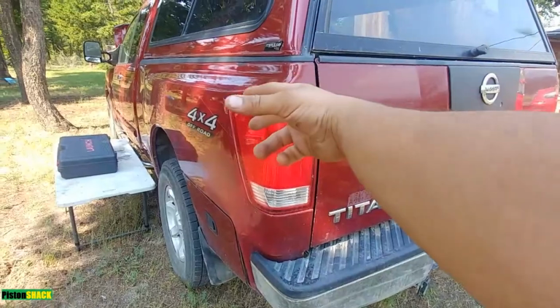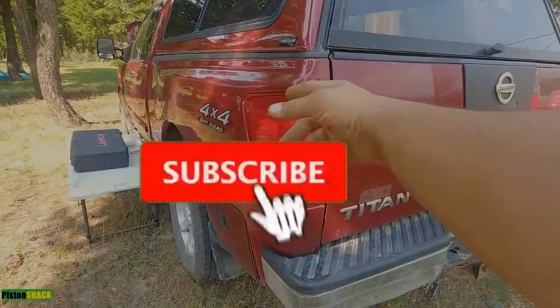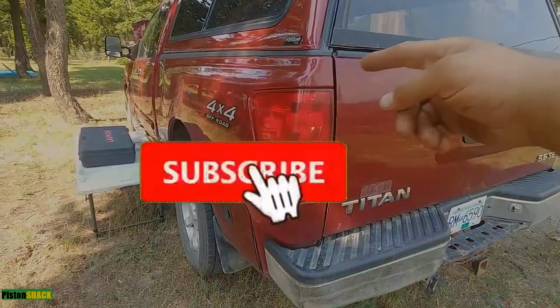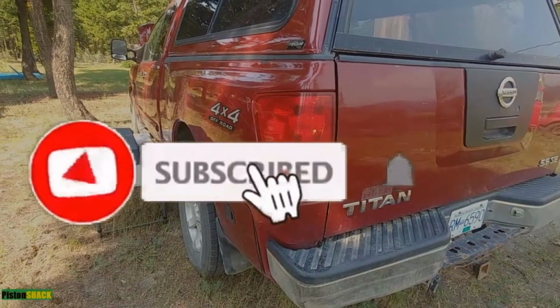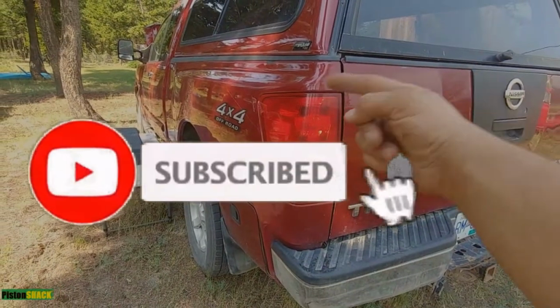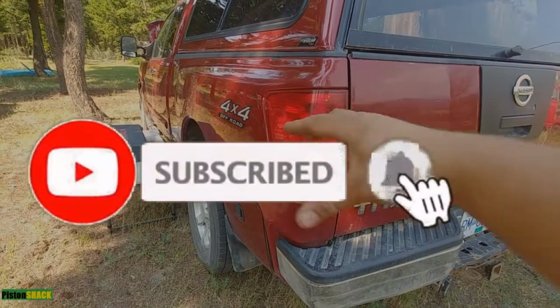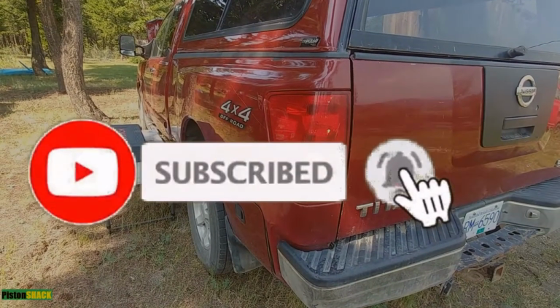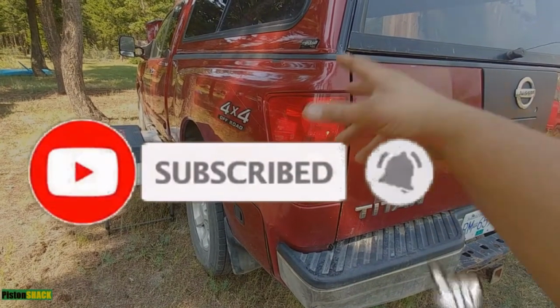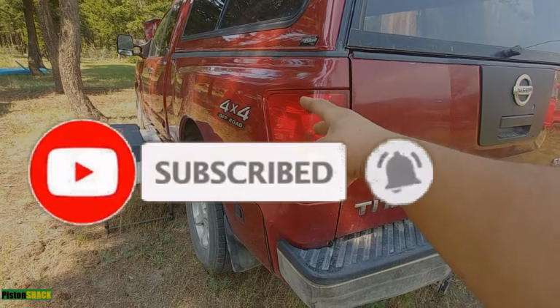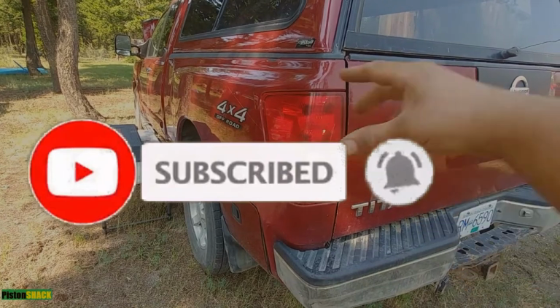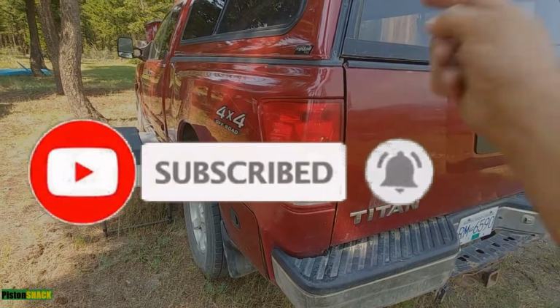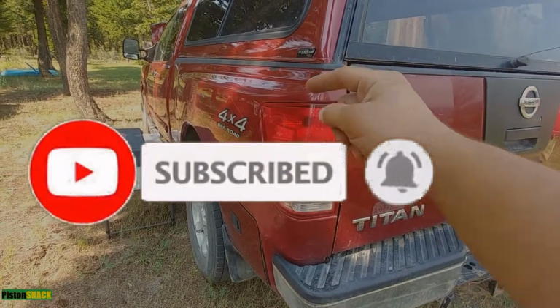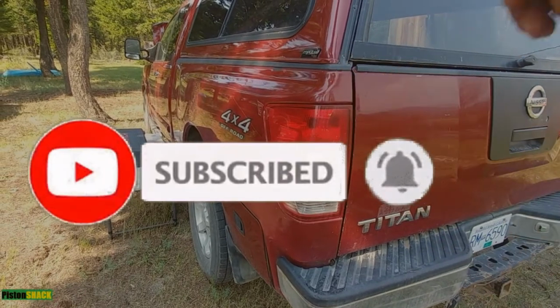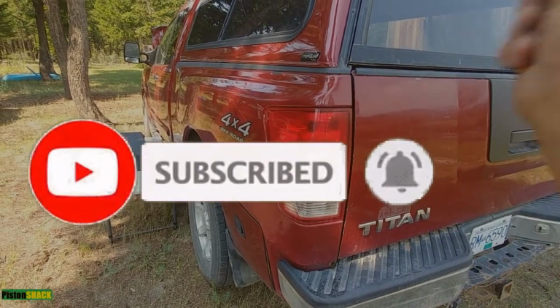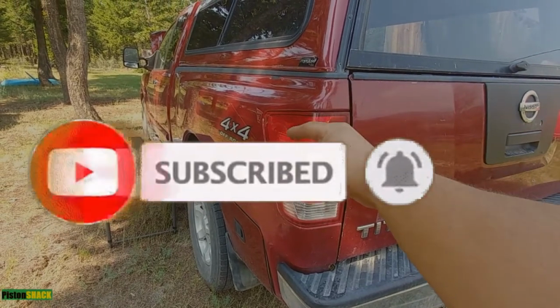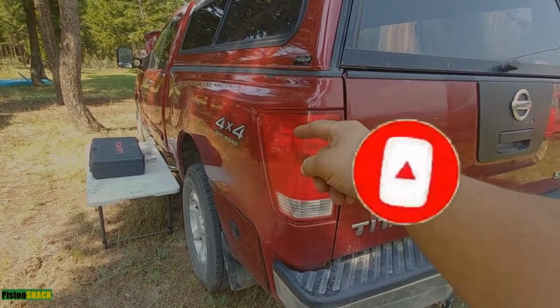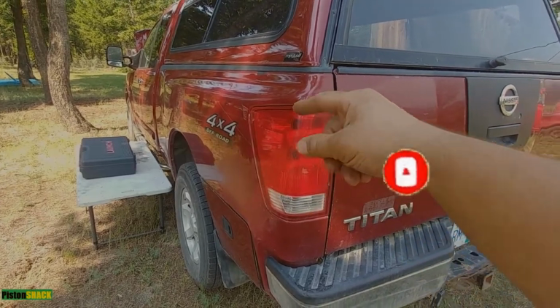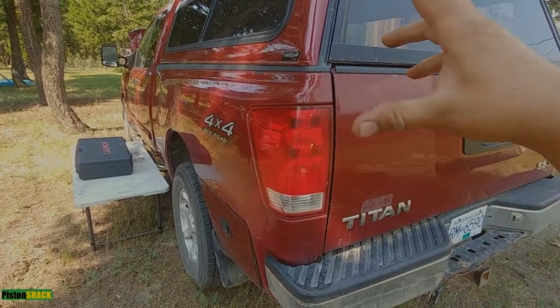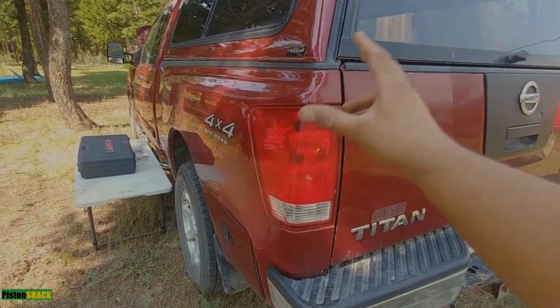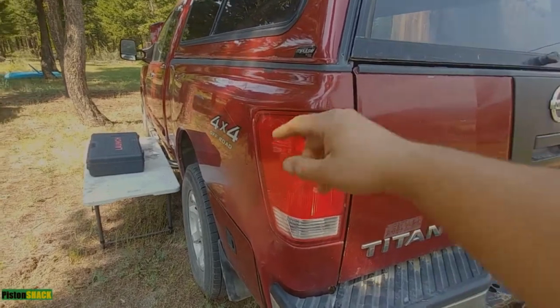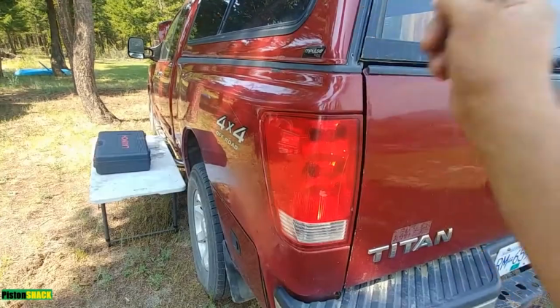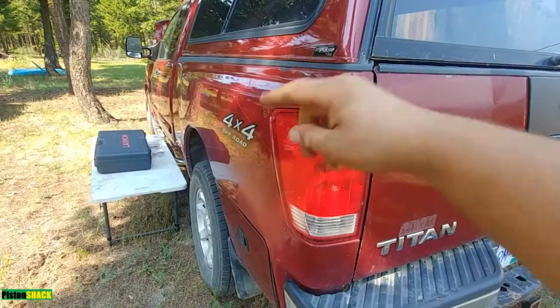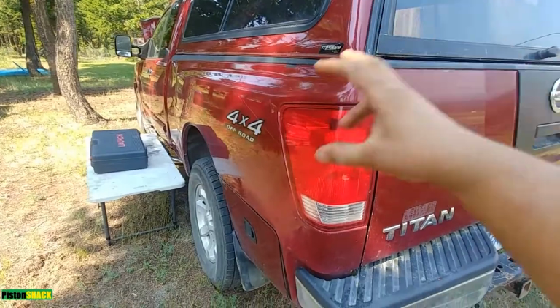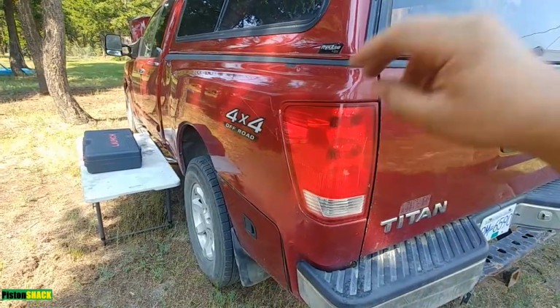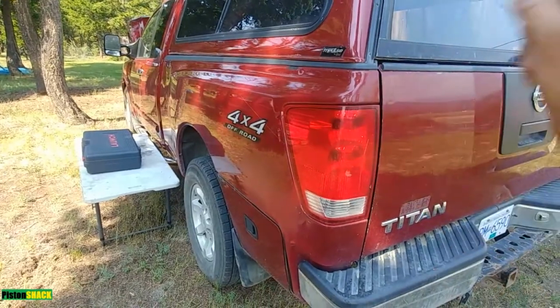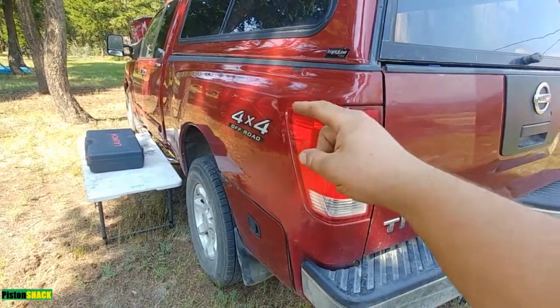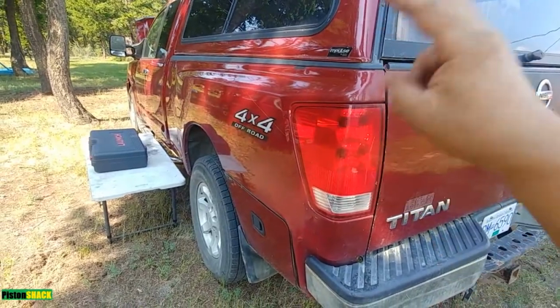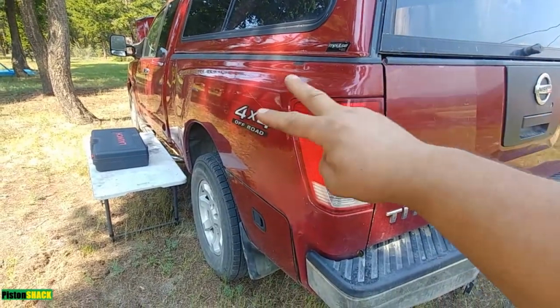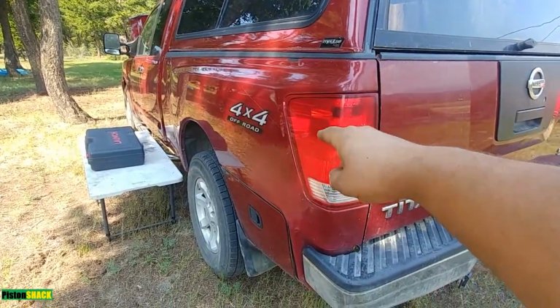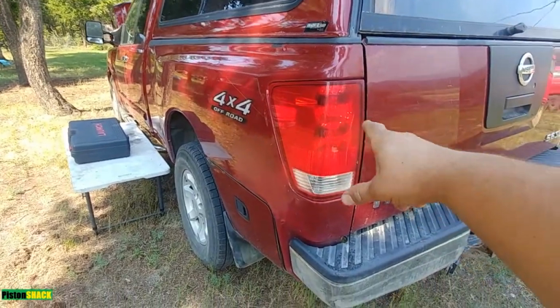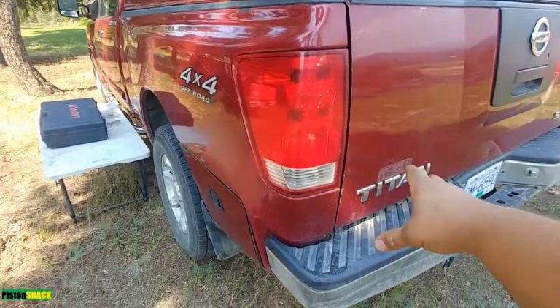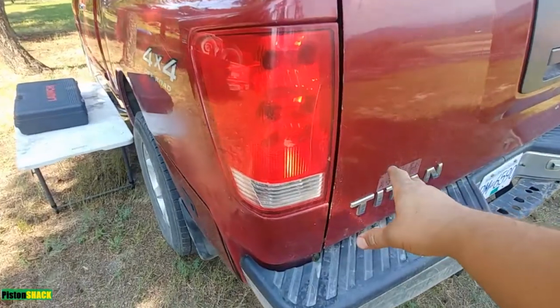If you're first time to the channel please subscribe. I have tons of more interesting Nissan Titan videos coming up — how to troubleshoot, diagnose, maintain, and repair your Nissan Titan.